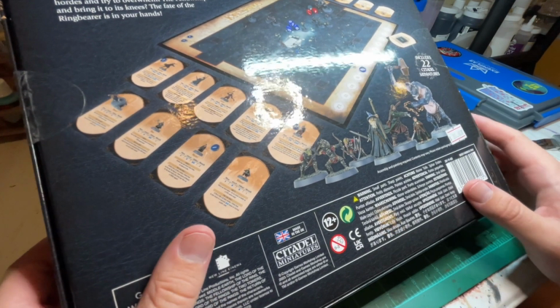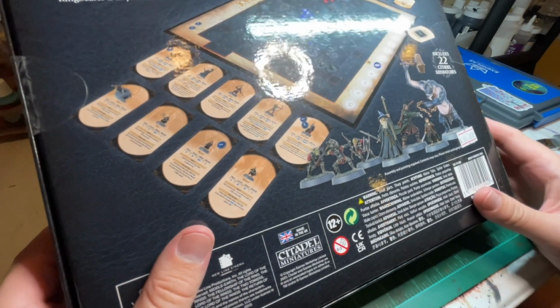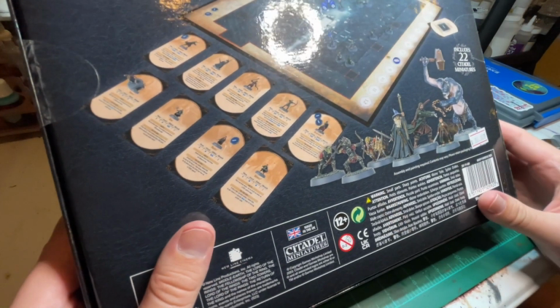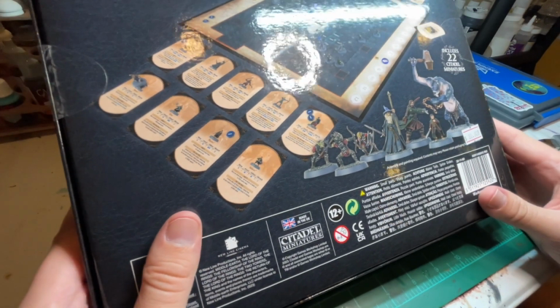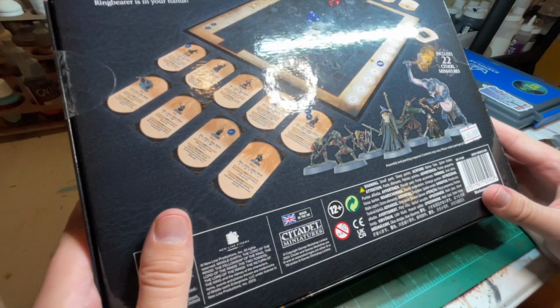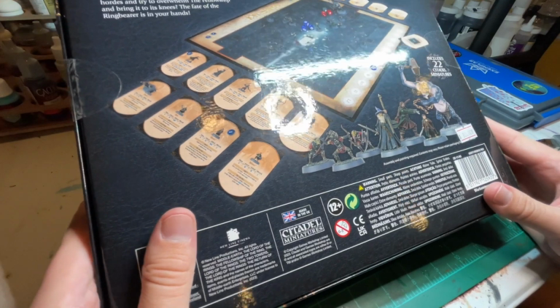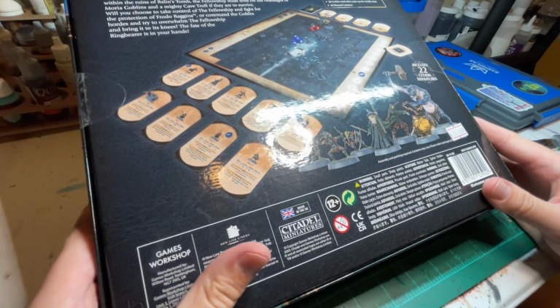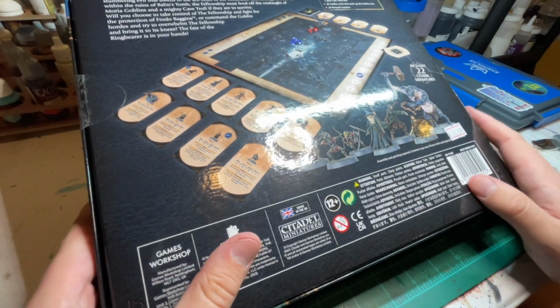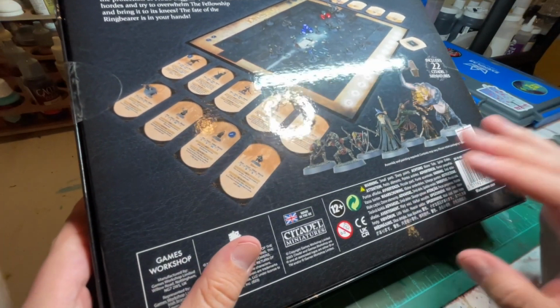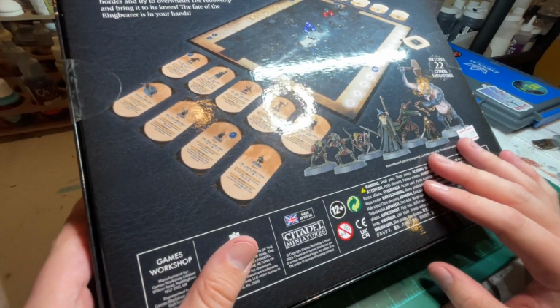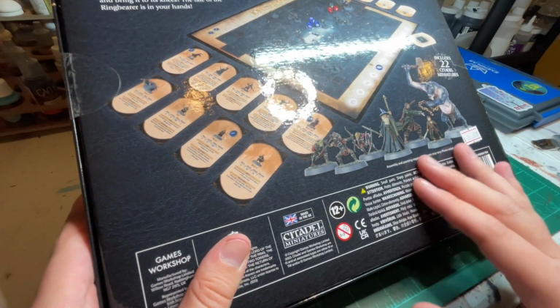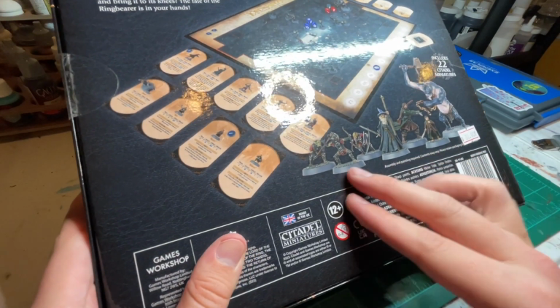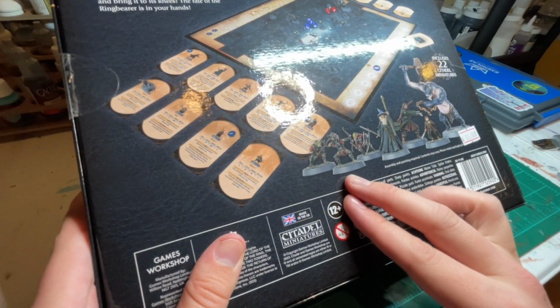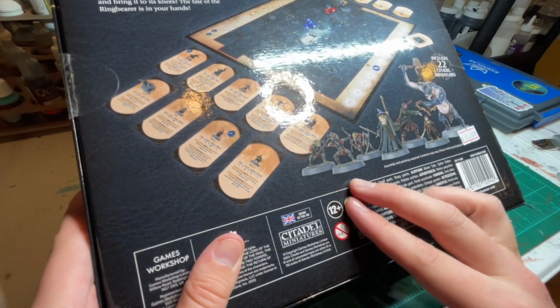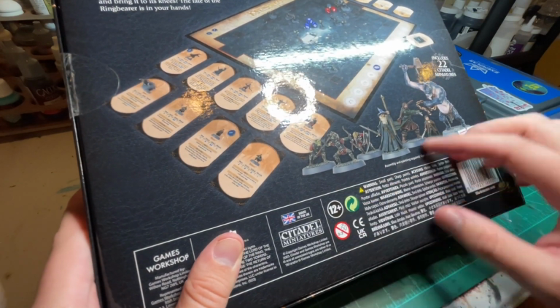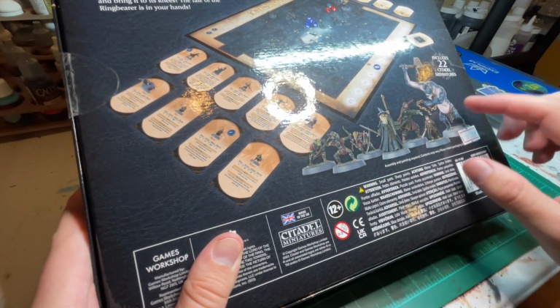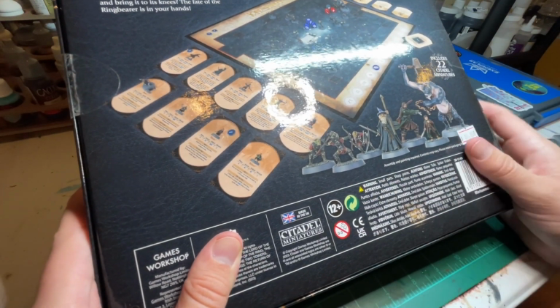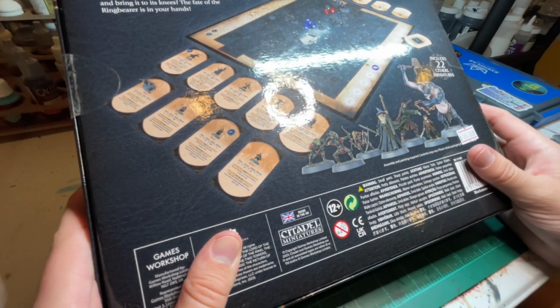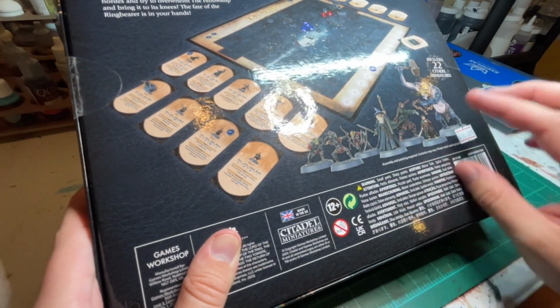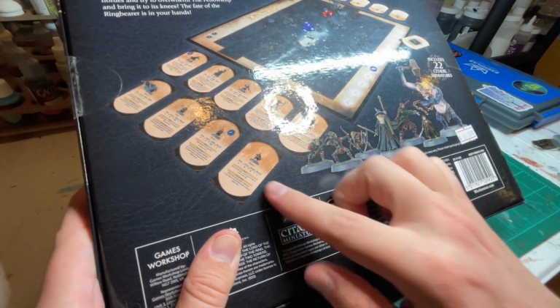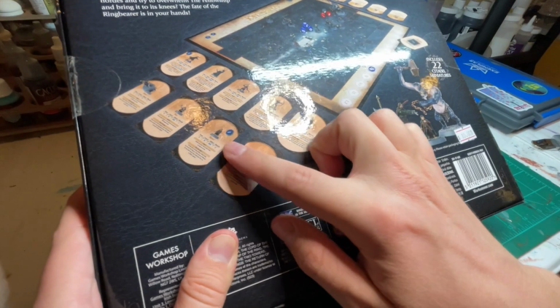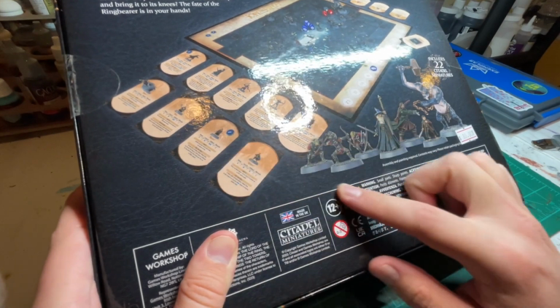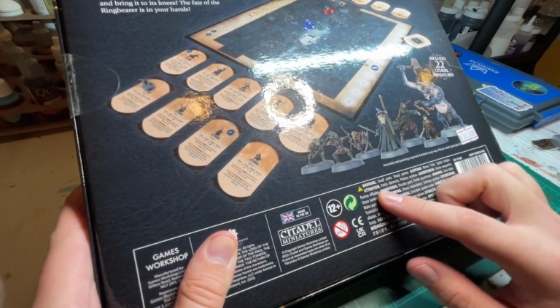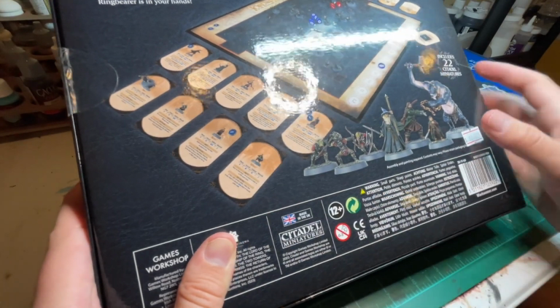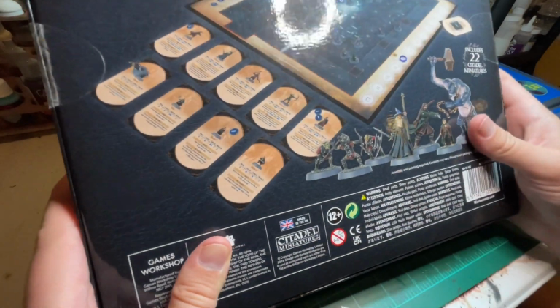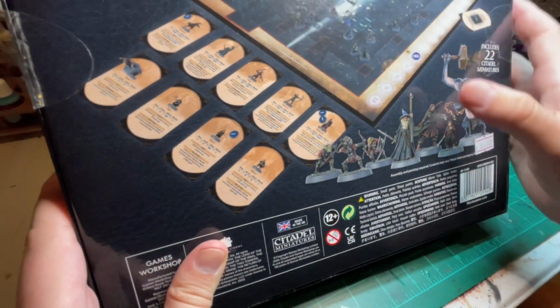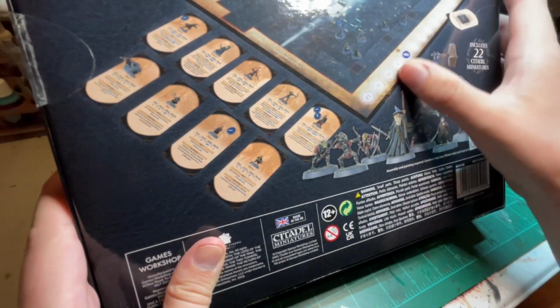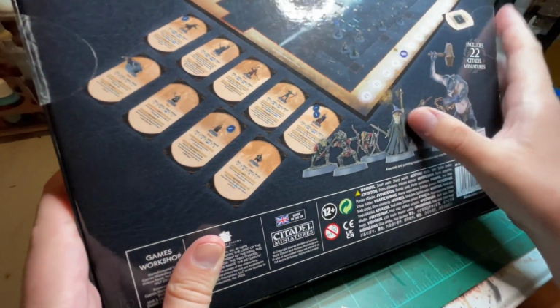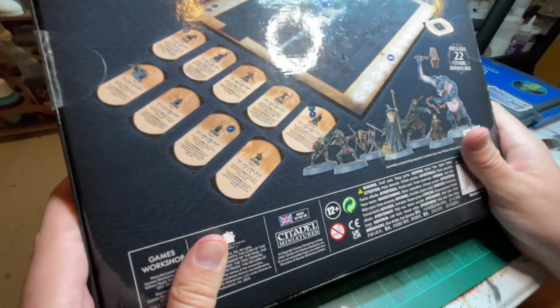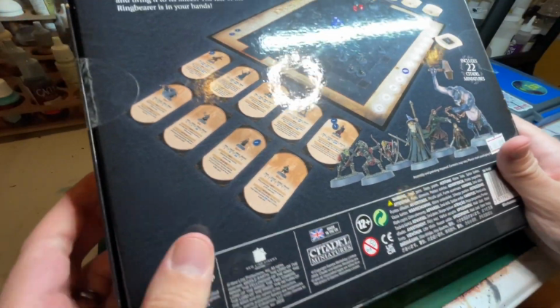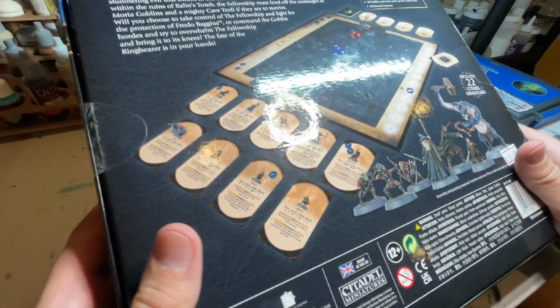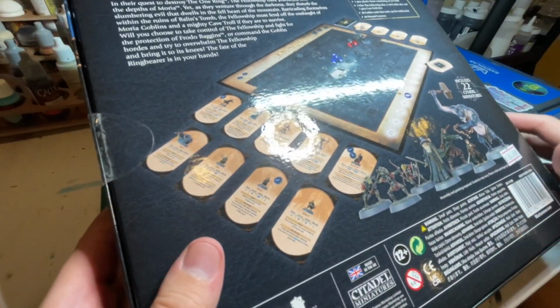It's pretty neat to pick up a box that has the Fellowship as well as some Moria goblins and a Moria troll. It looks like it's got some cards and a board, so let's go ahead and open it up.